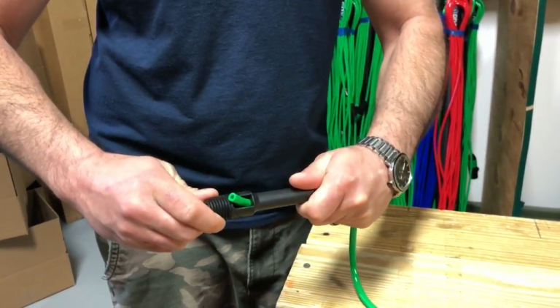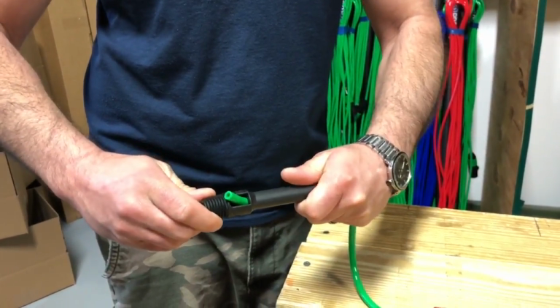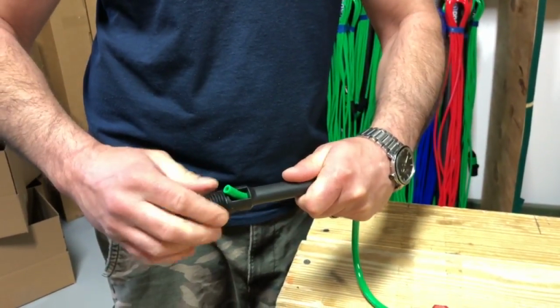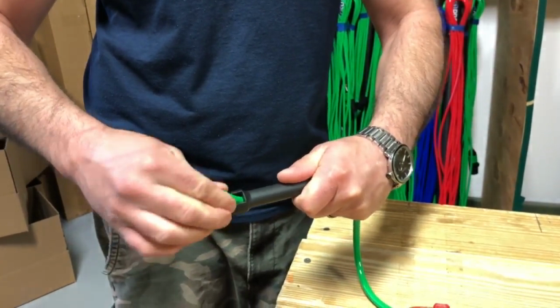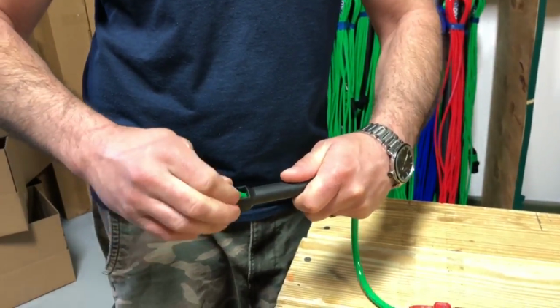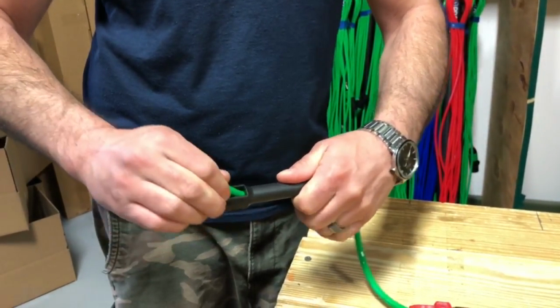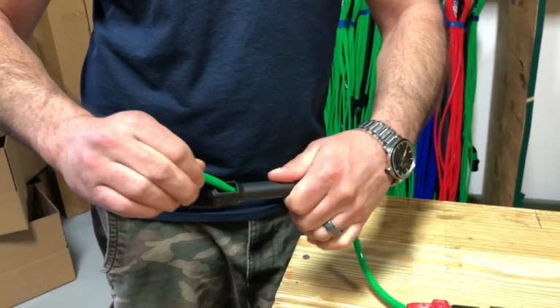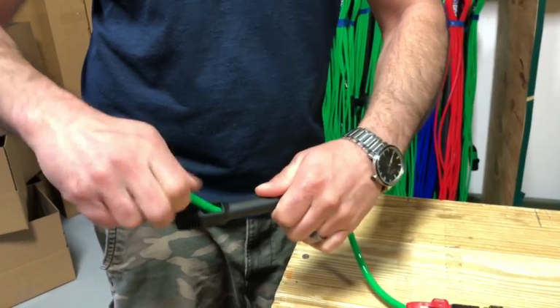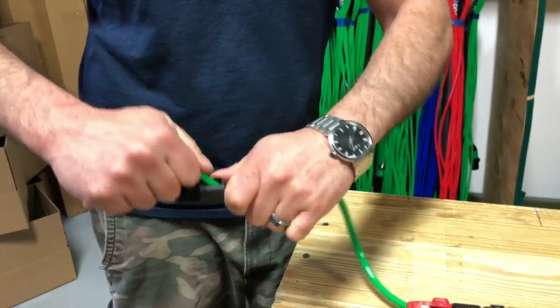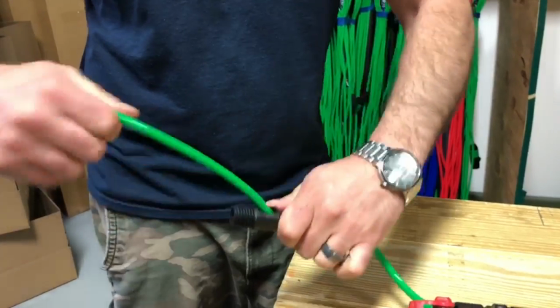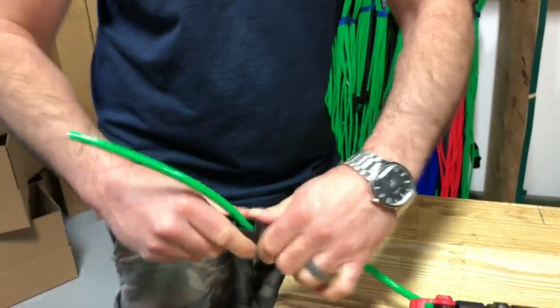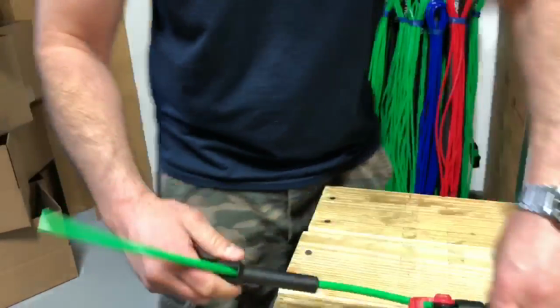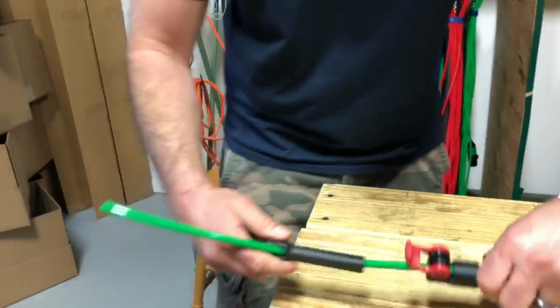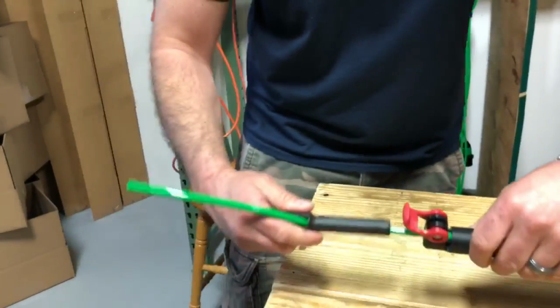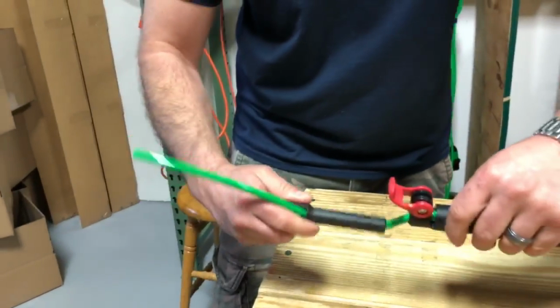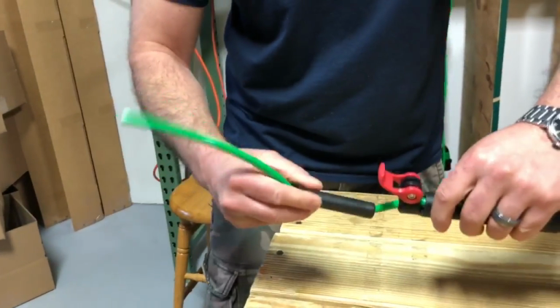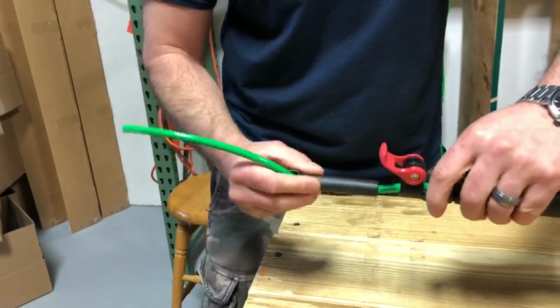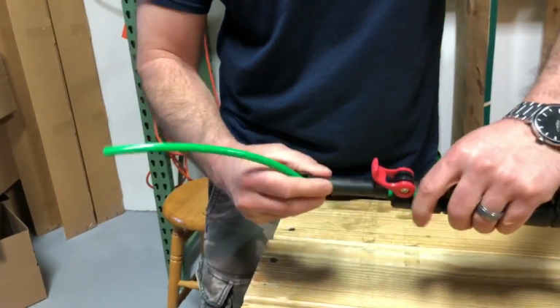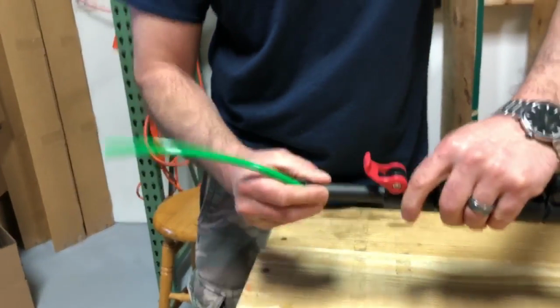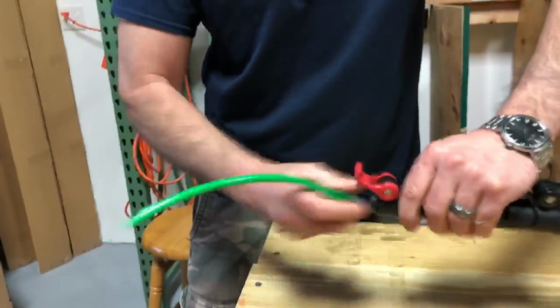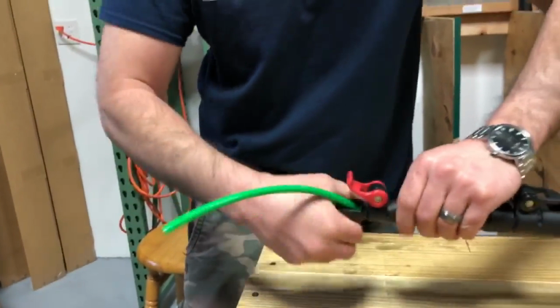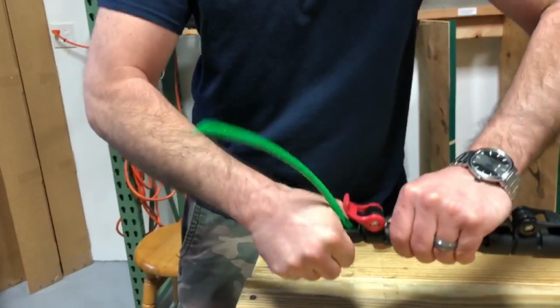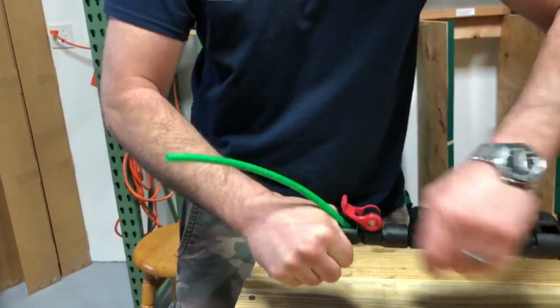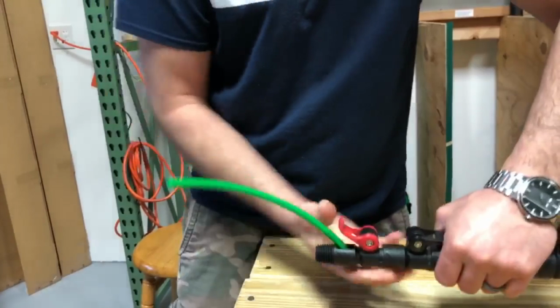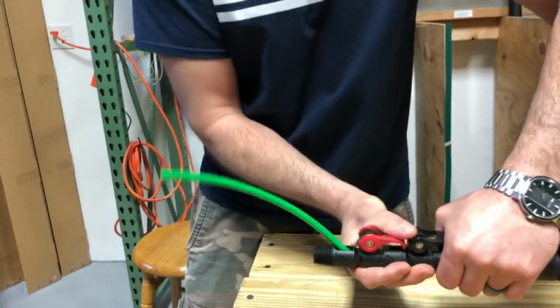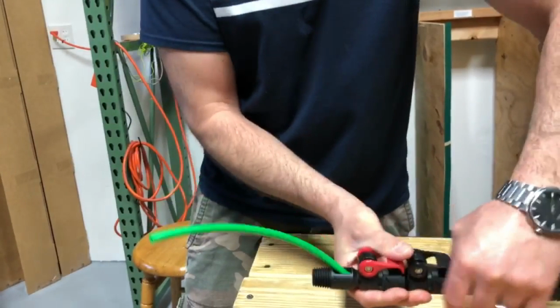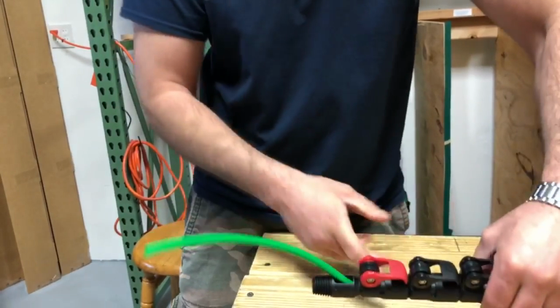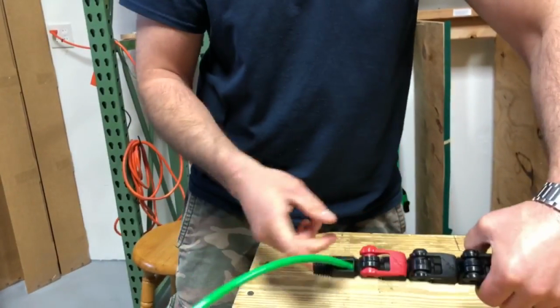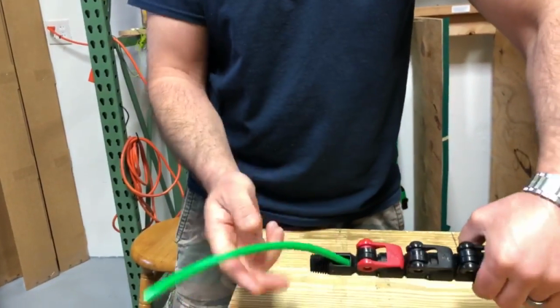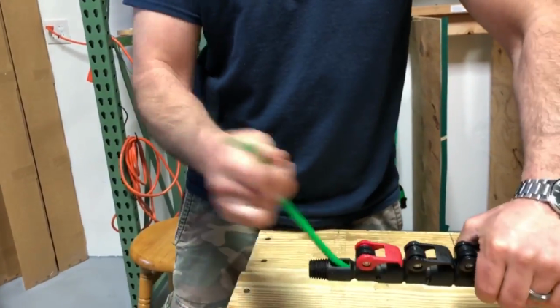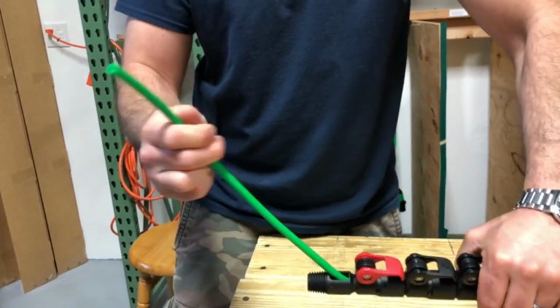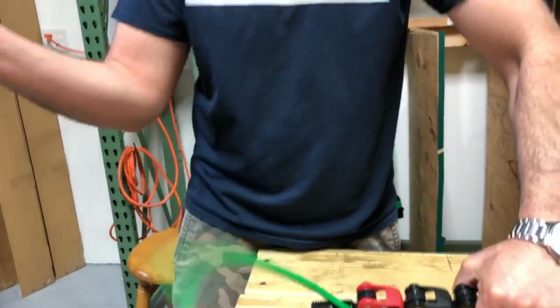What was that? One rotation? Little sucker came right out. Feed it back into your number one AA clamp. Latch it down and you're good to go.